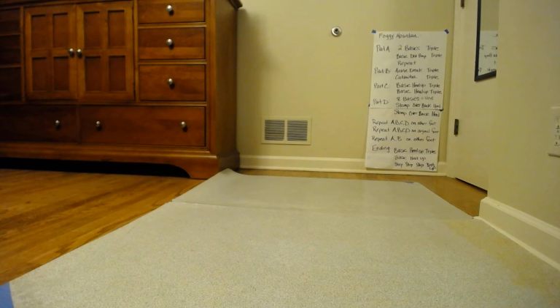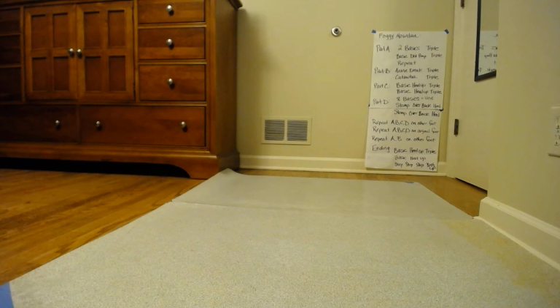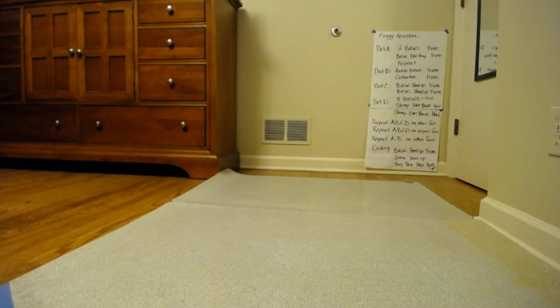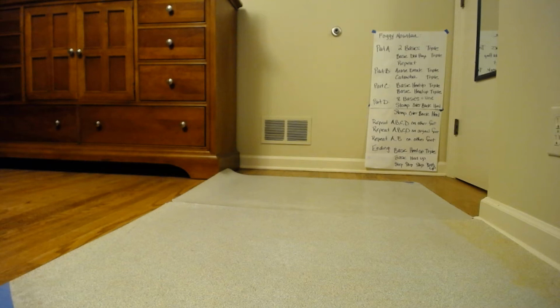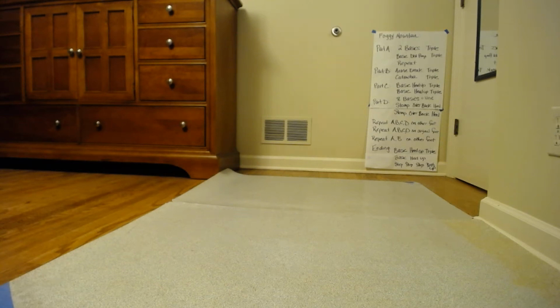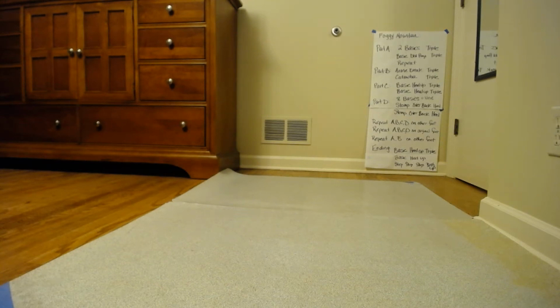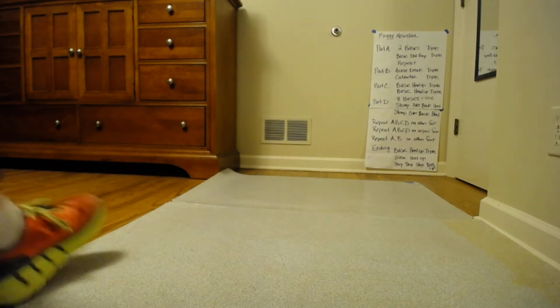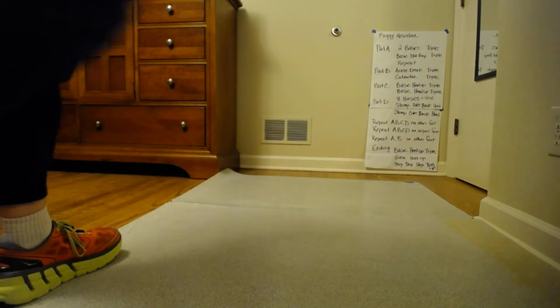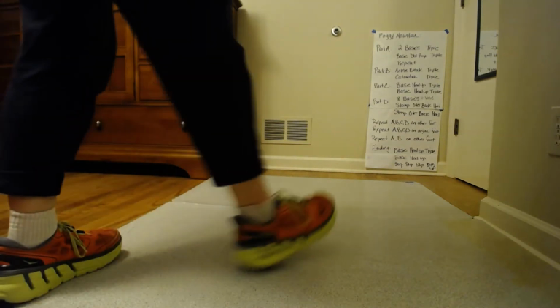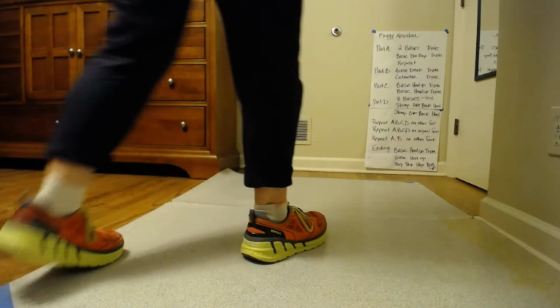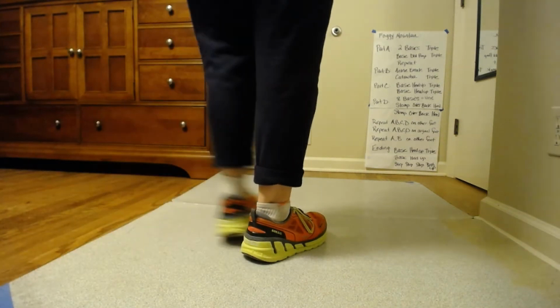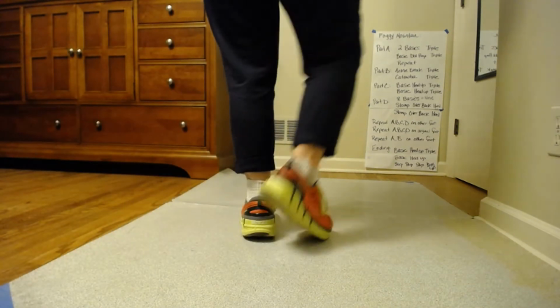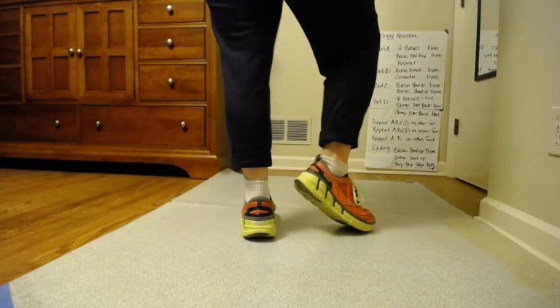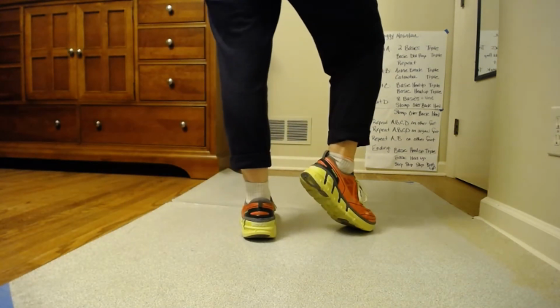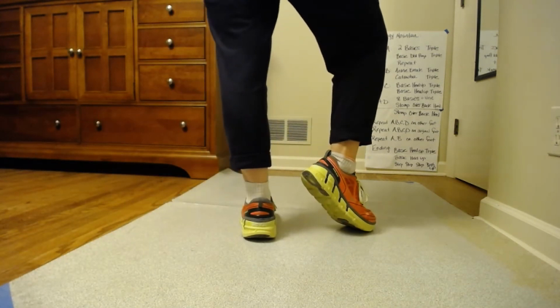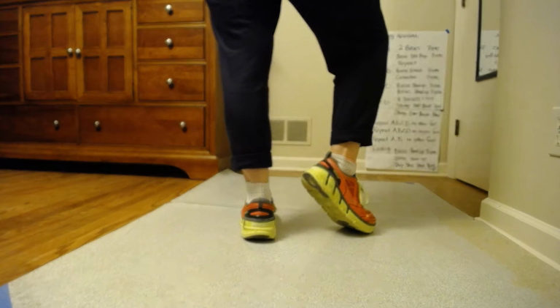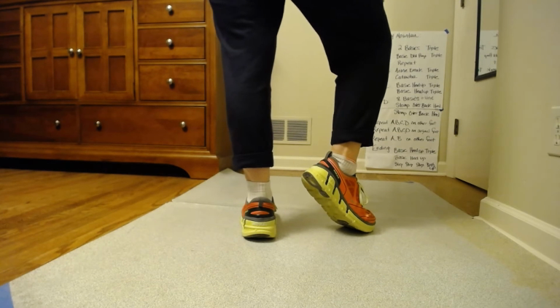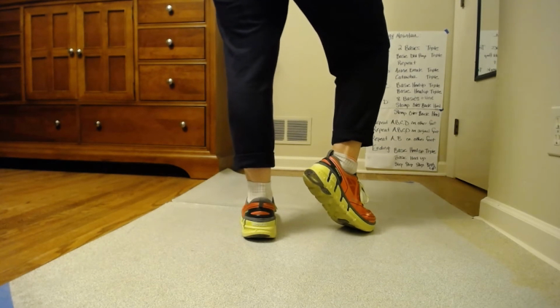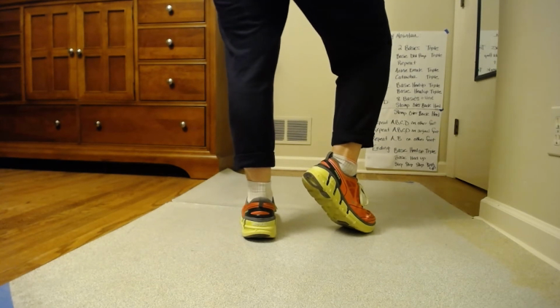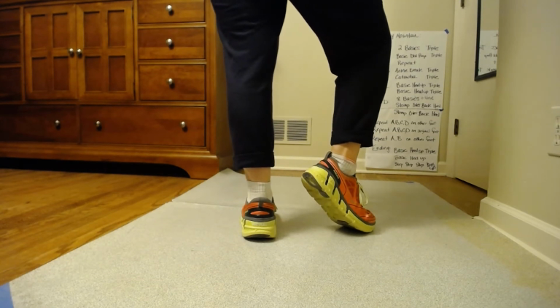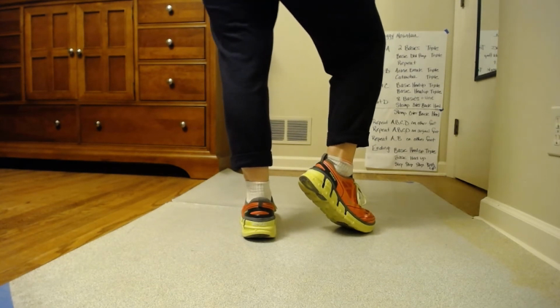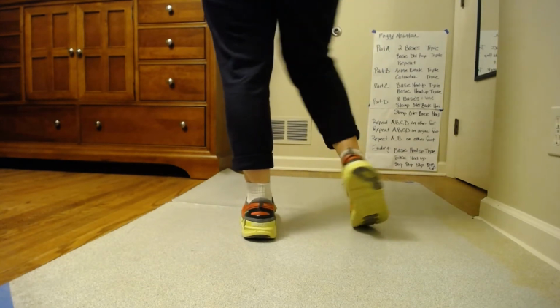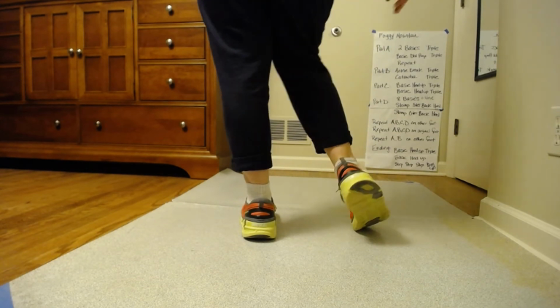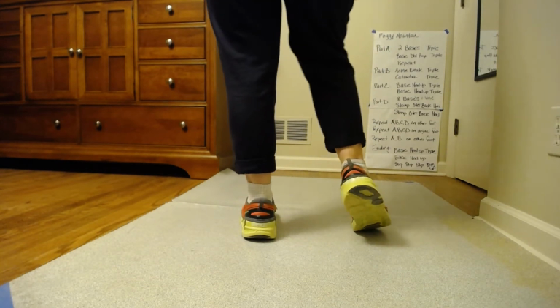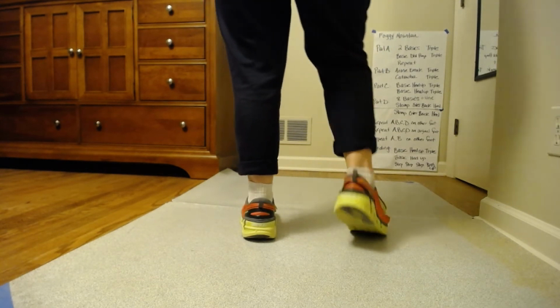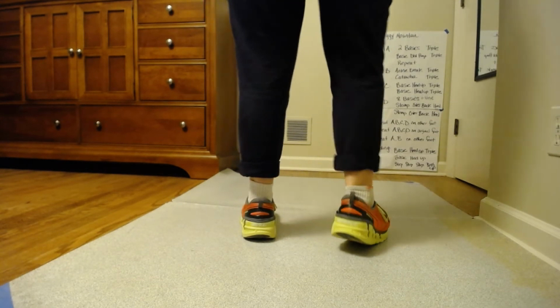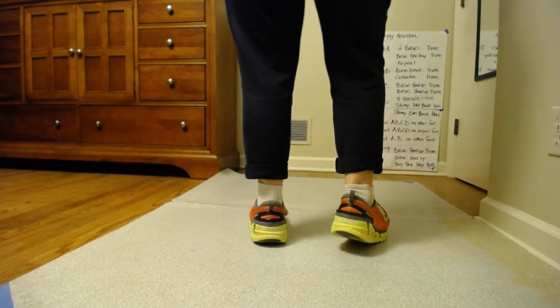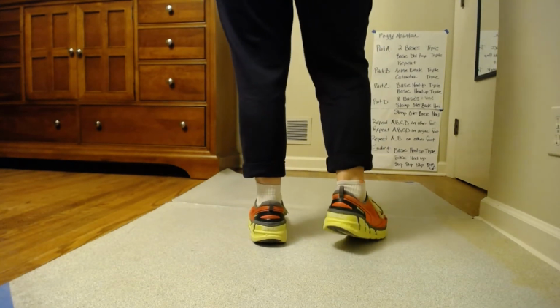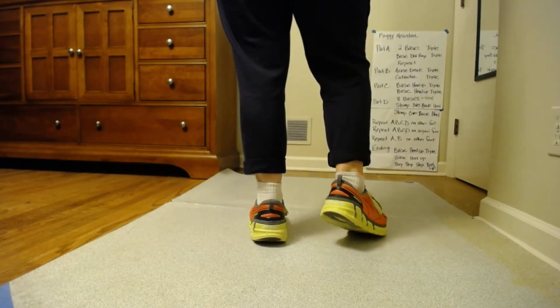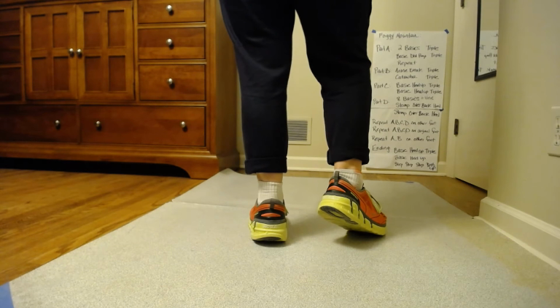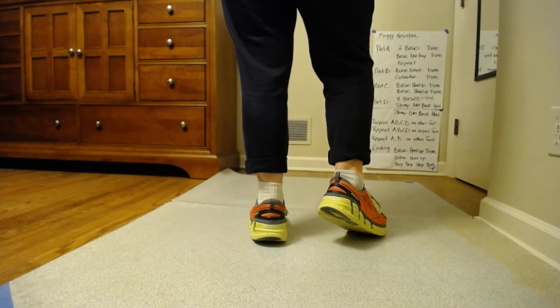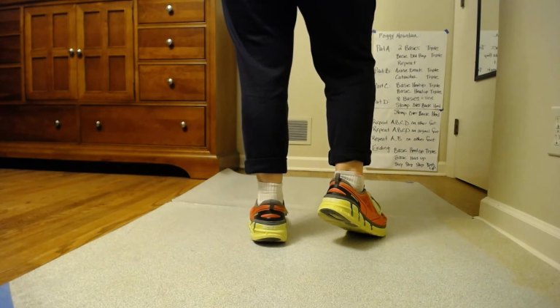Alright, let's grab the ending. The ending is we're passing through the song for the last time on the right foot and we enter into C just like normal. Basic keel, touch, triple. Just those first eight beats.